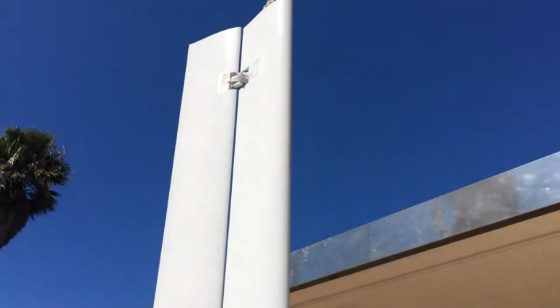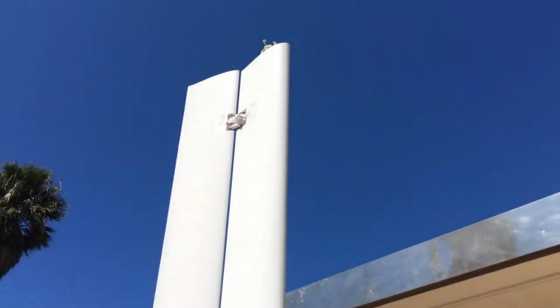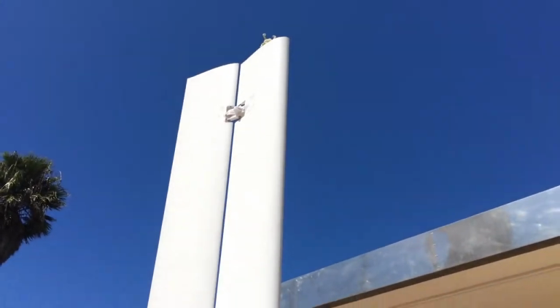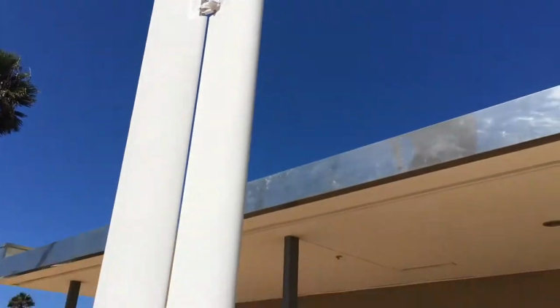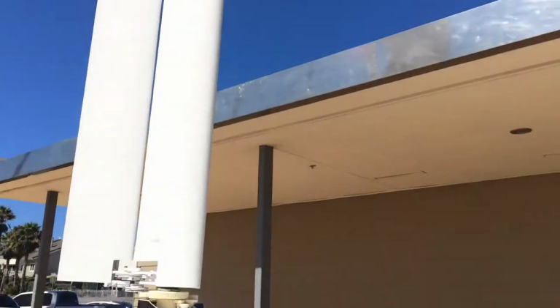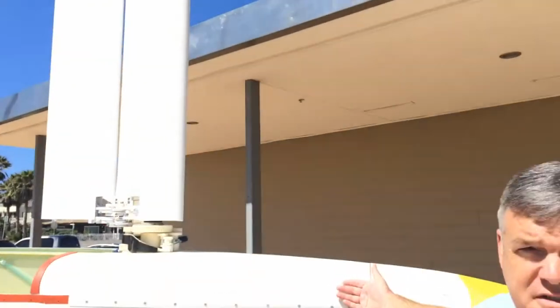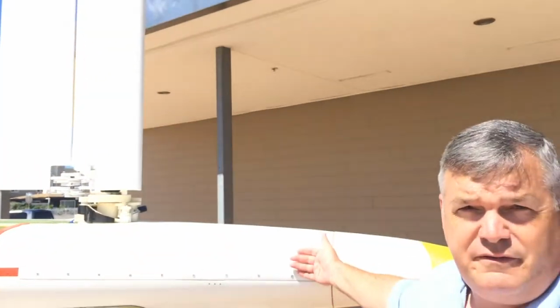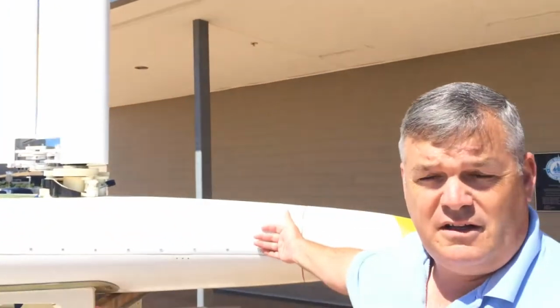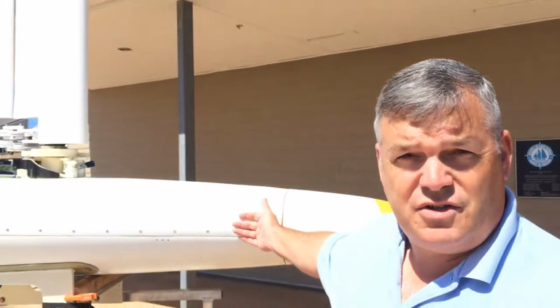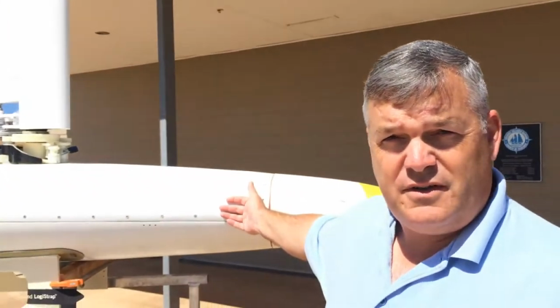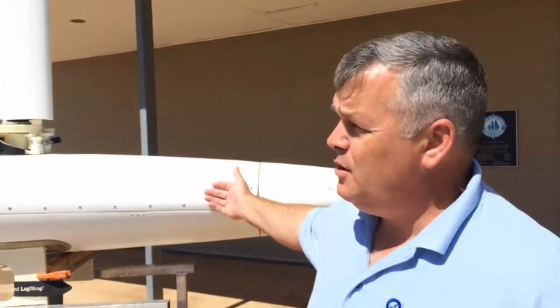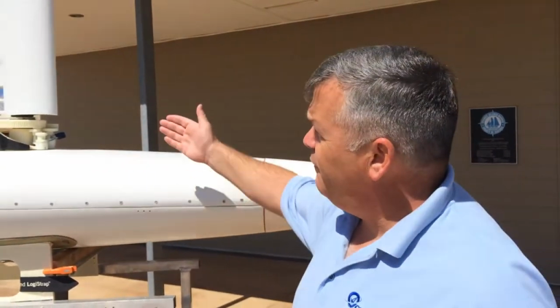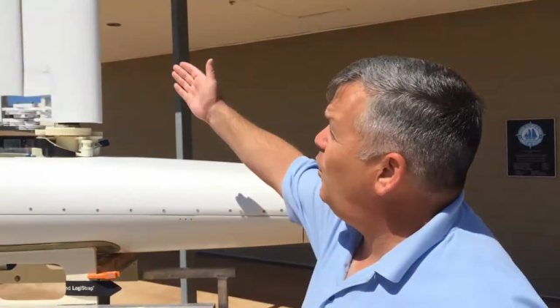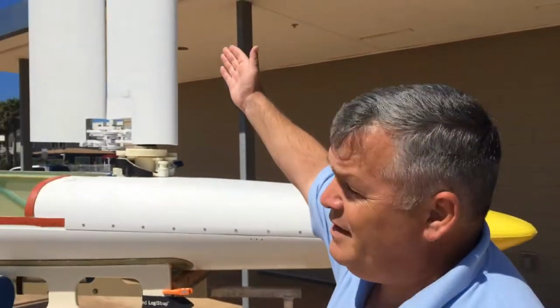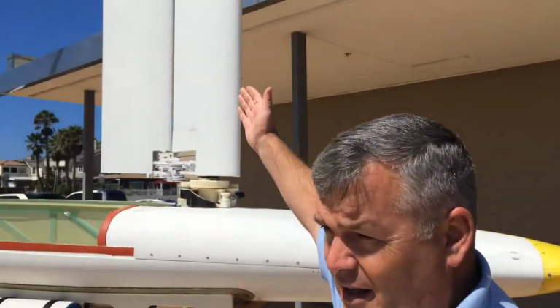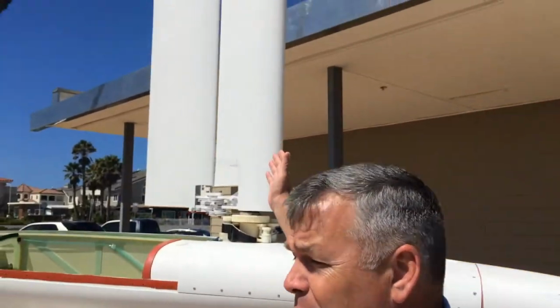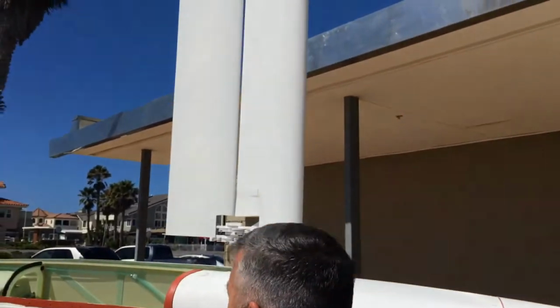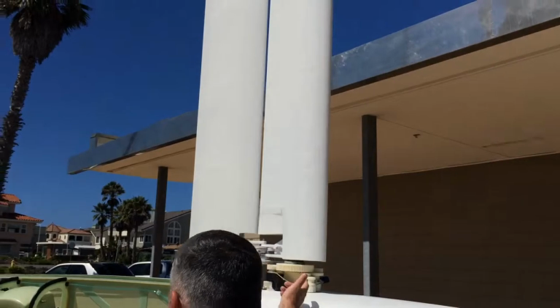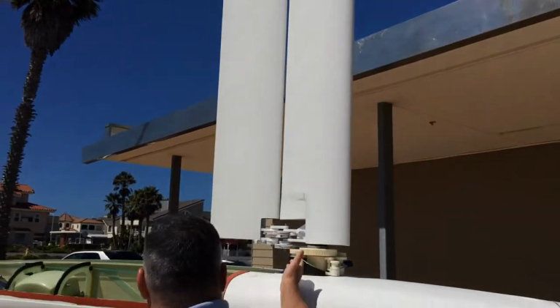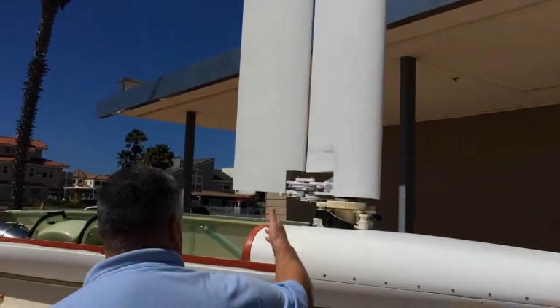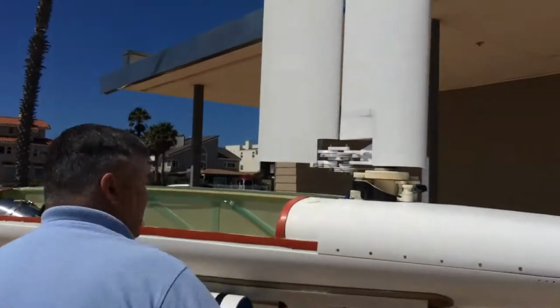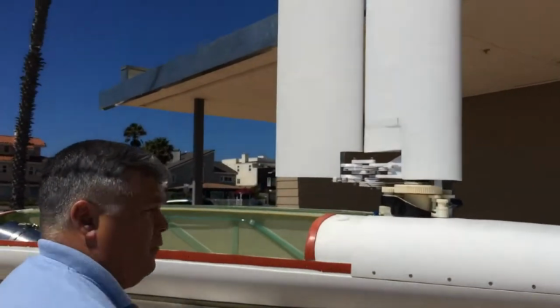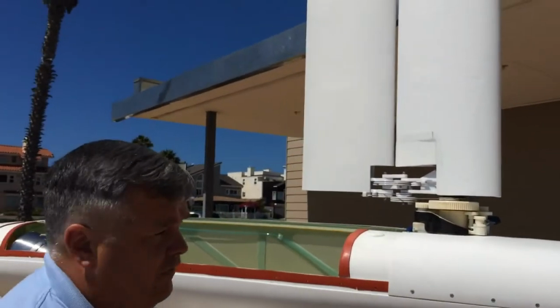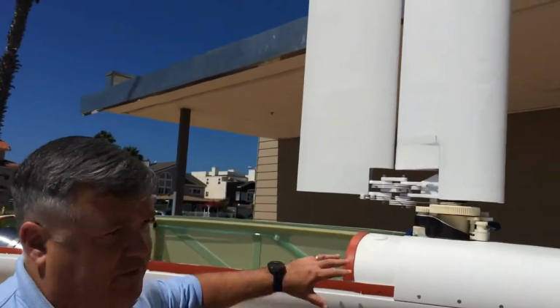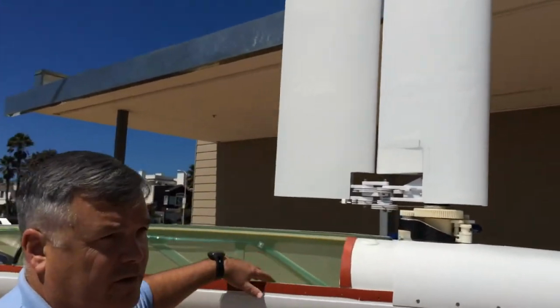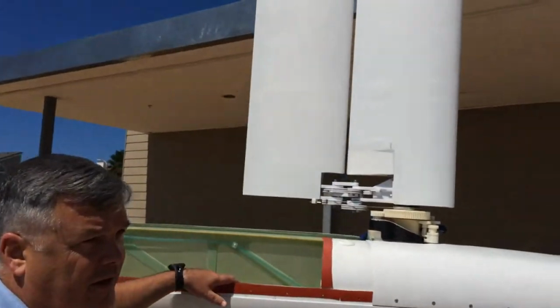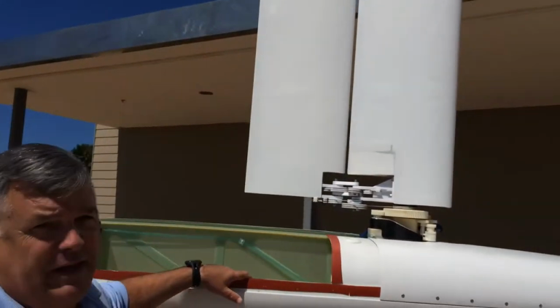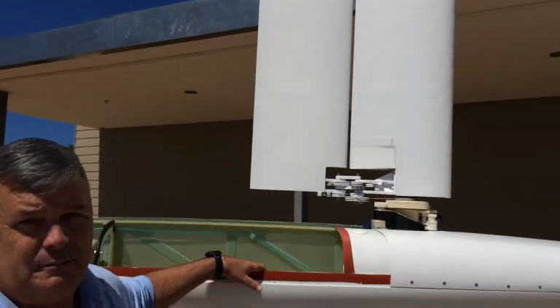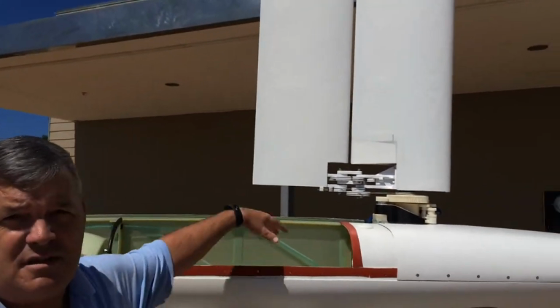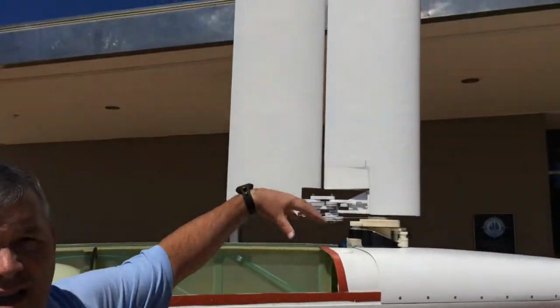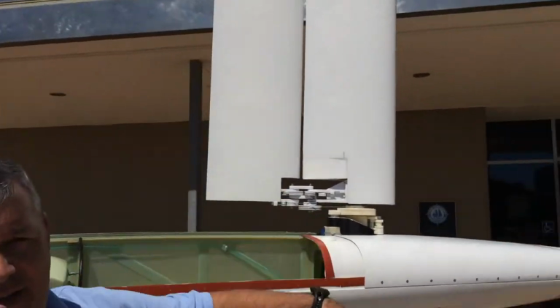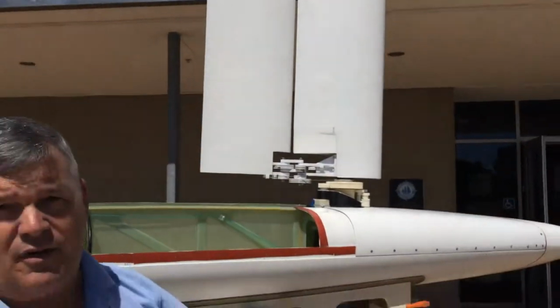It's obviously a sail vehicle on the surface. We fold the wing sail up into the wing glove, and then we flood the vehicle, and it becomes a submarine.